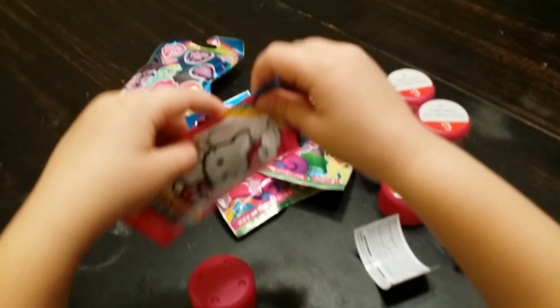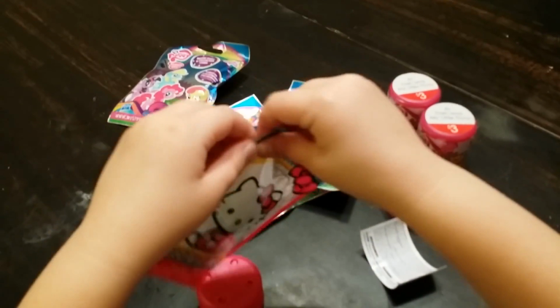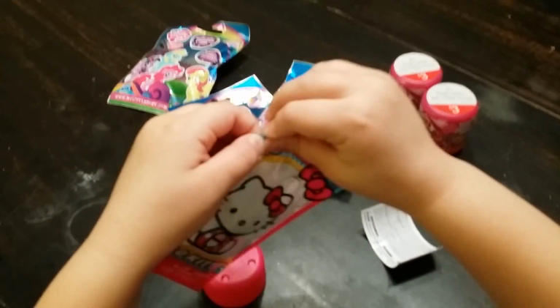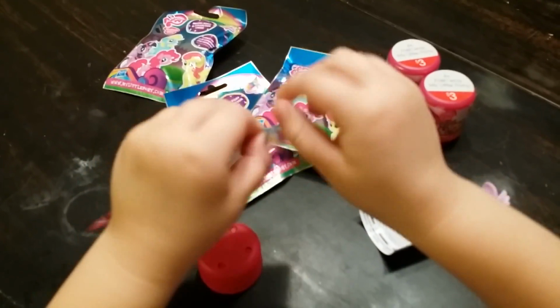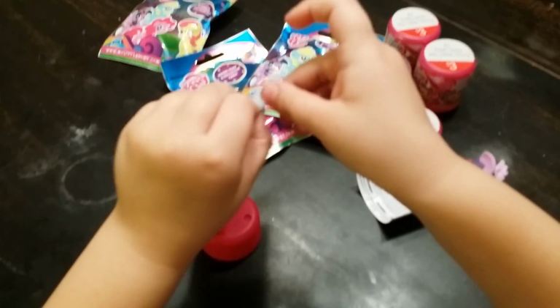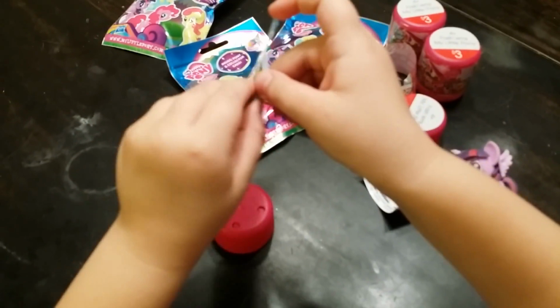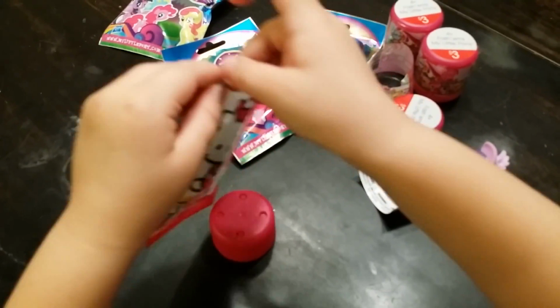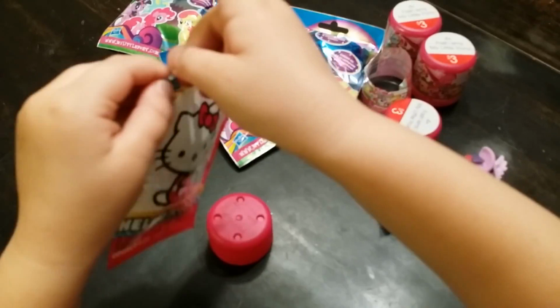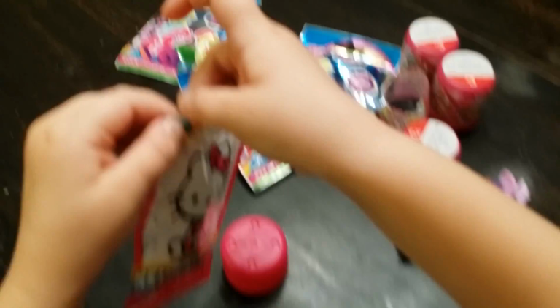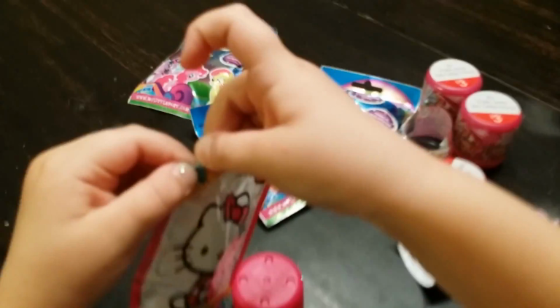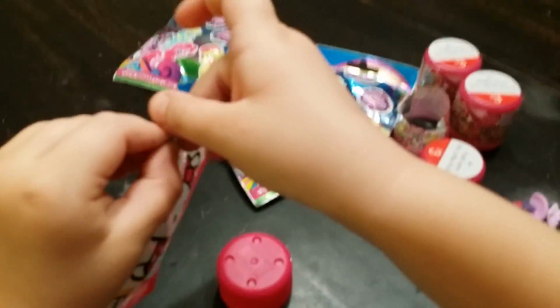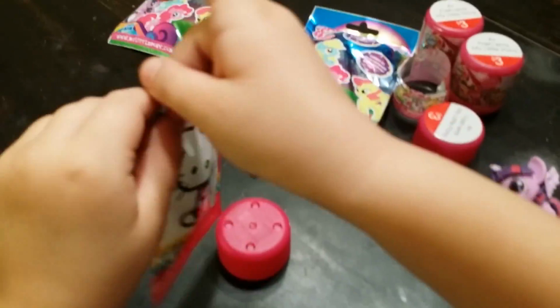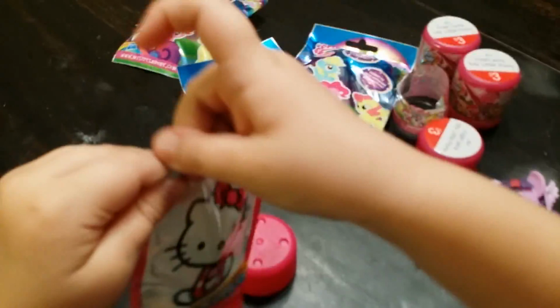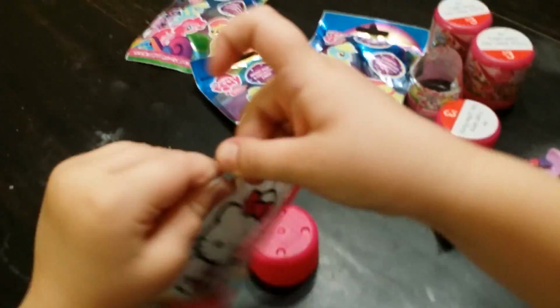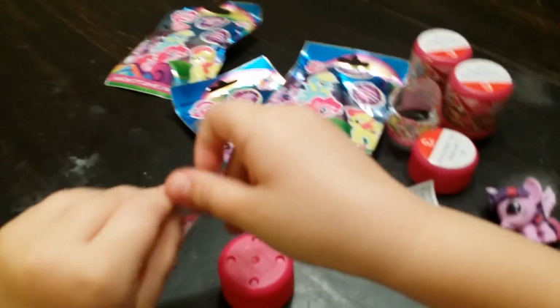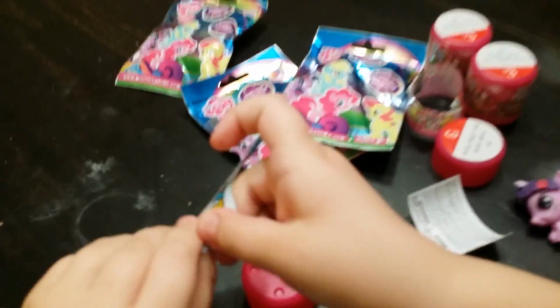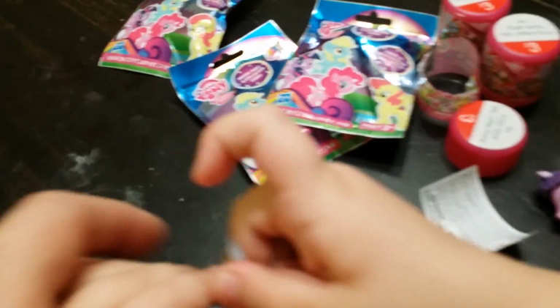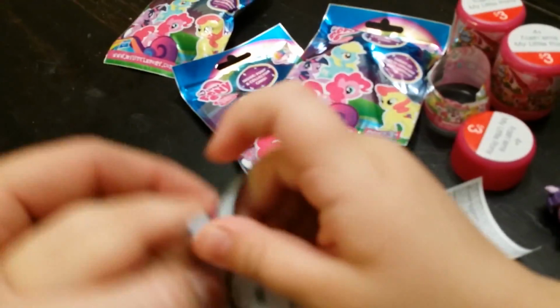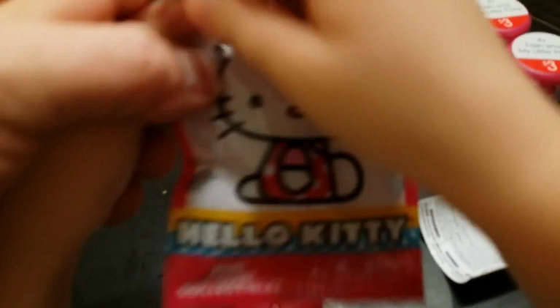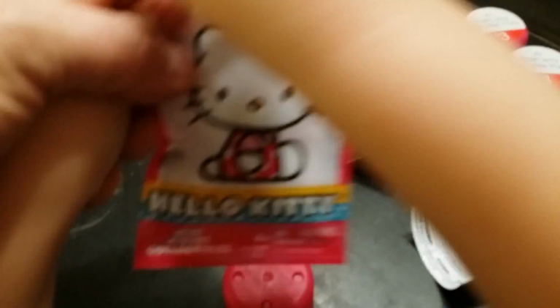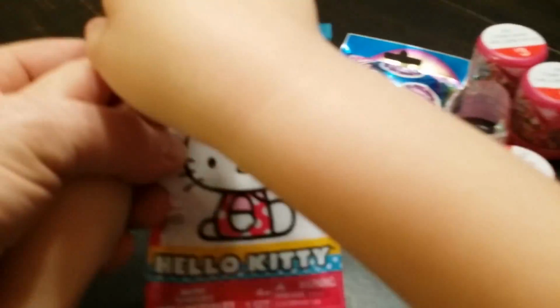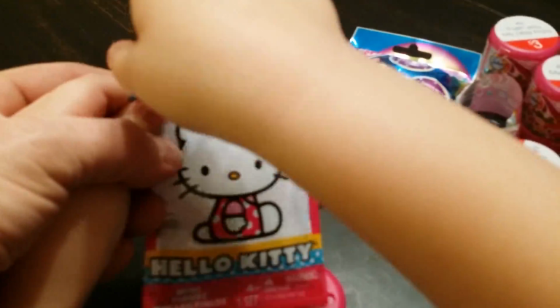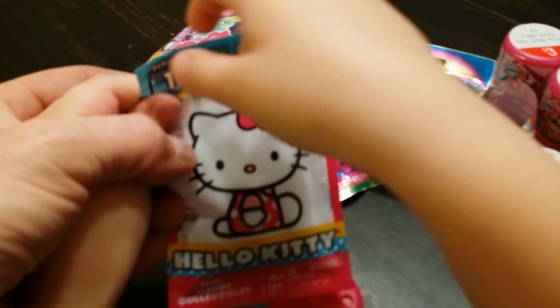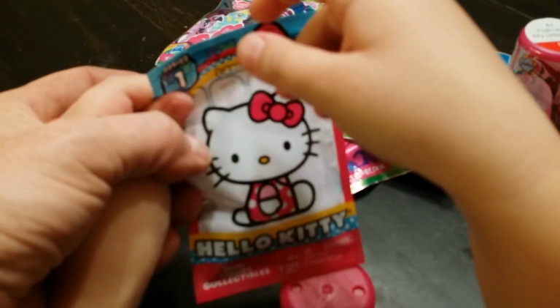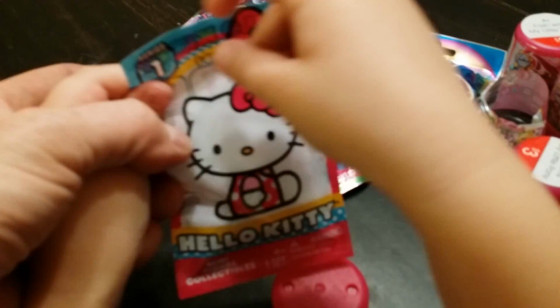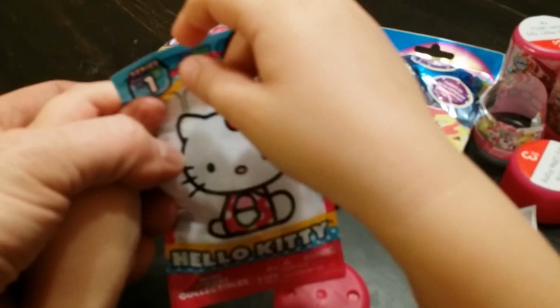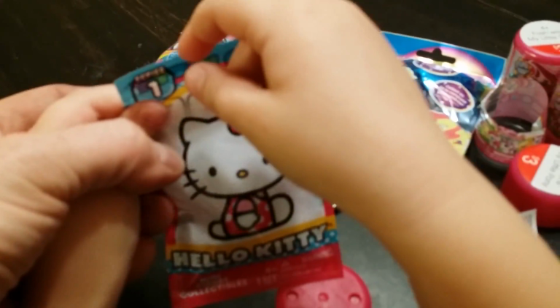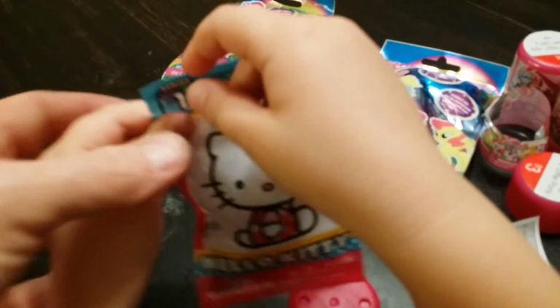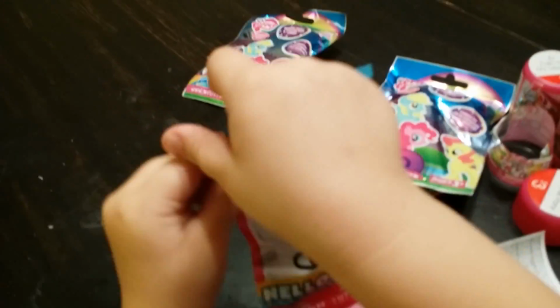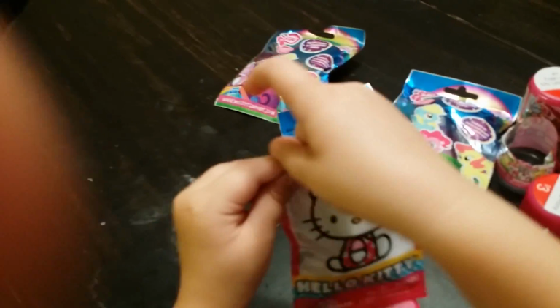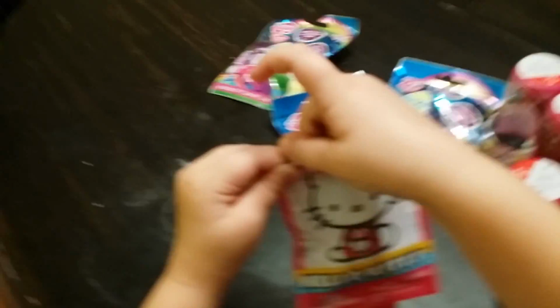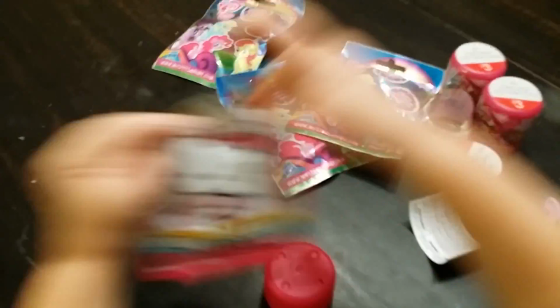What is it? A Hello Kitty blind badge. Show it to the camera. Let's show it to the camera first. We're going to get some scissors to help cut it open, okay?